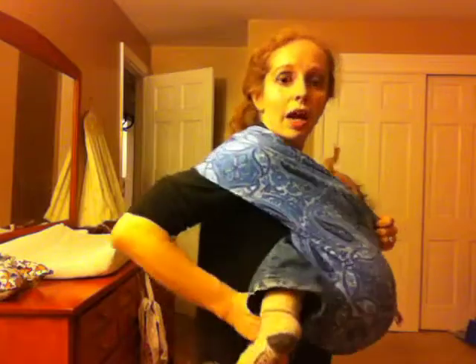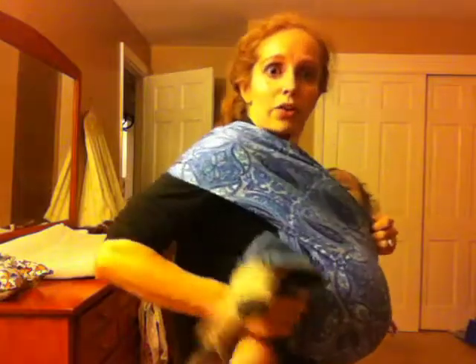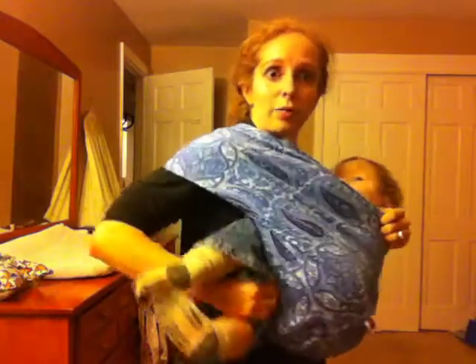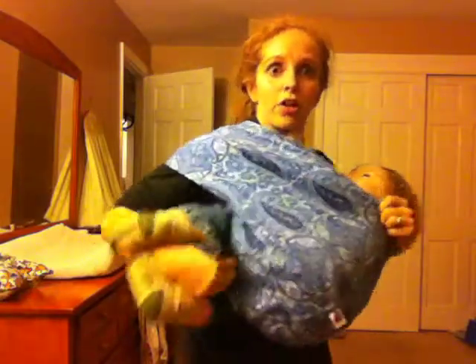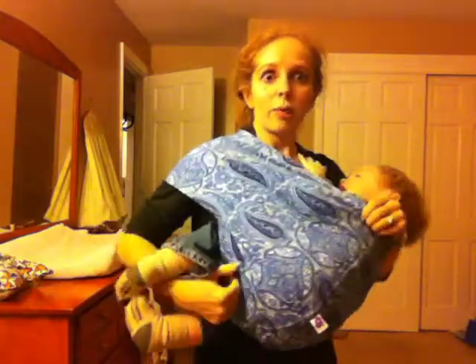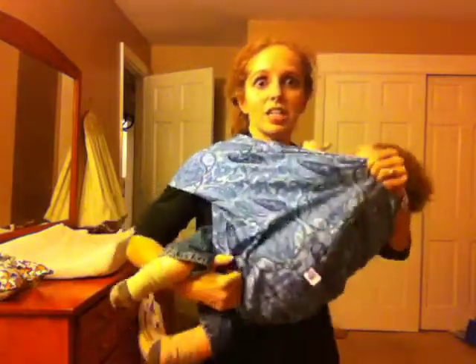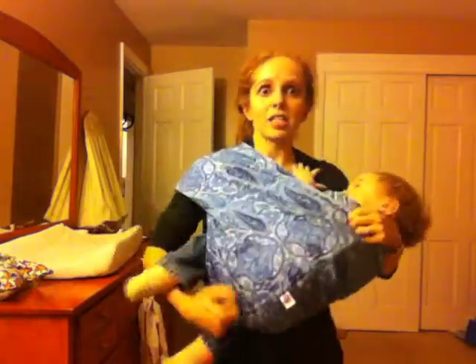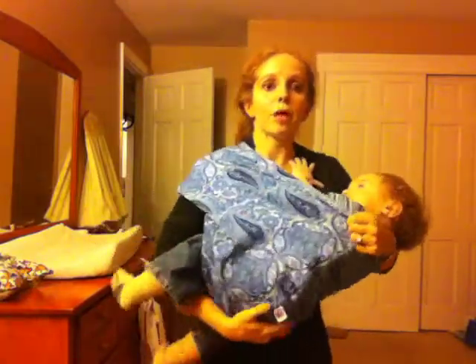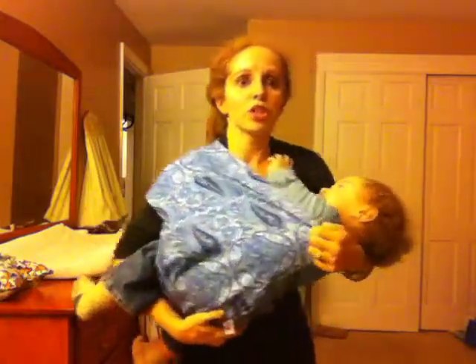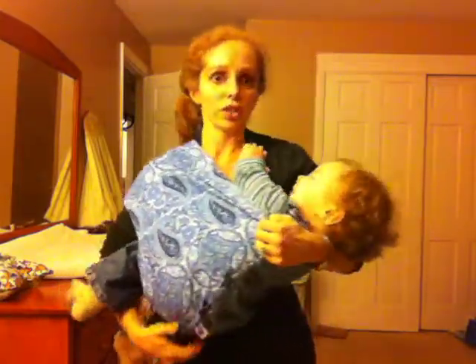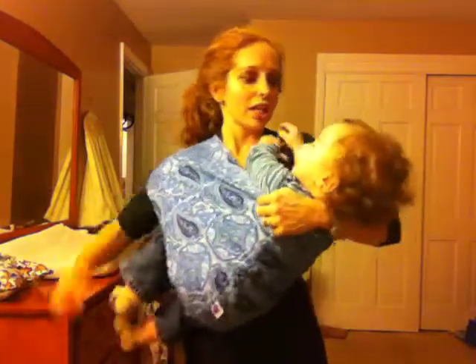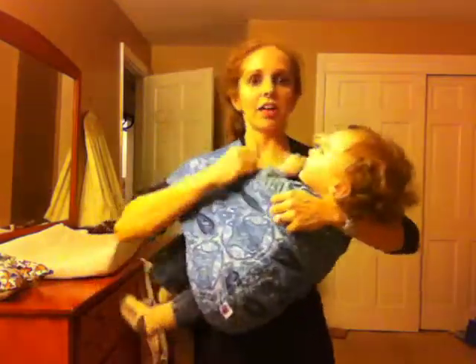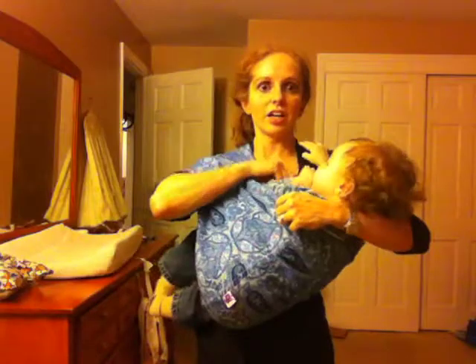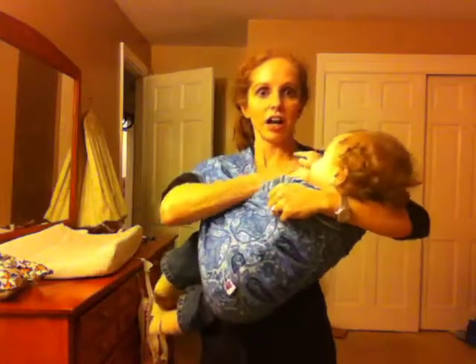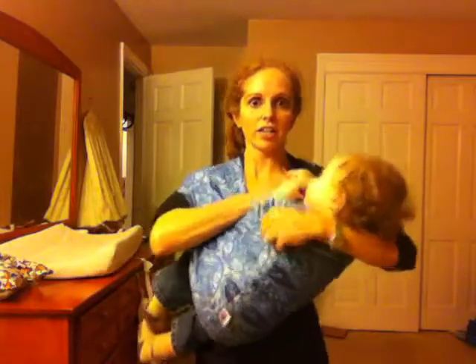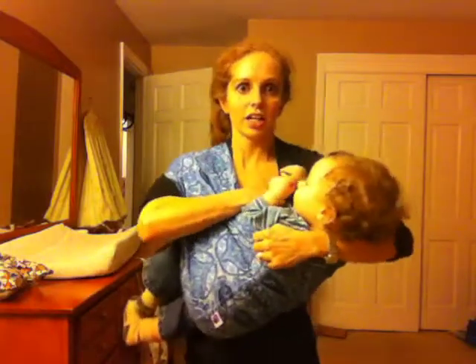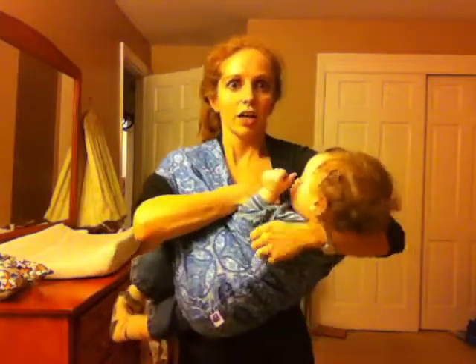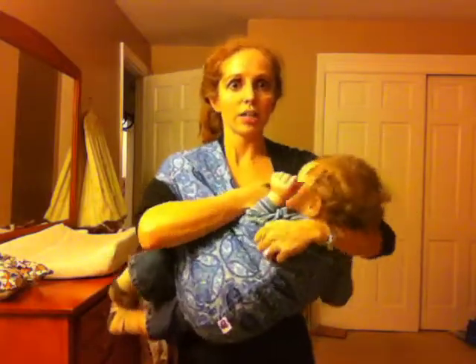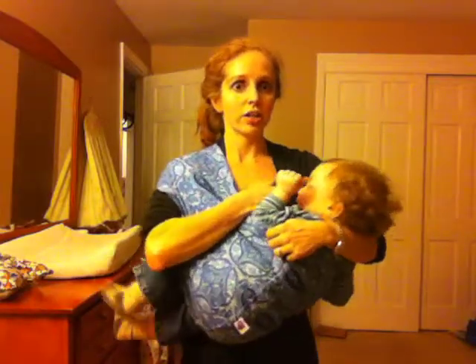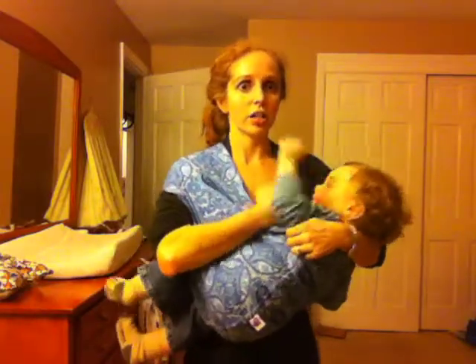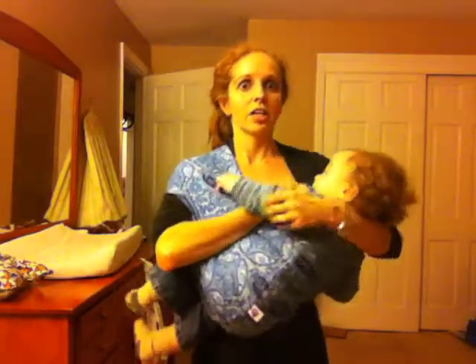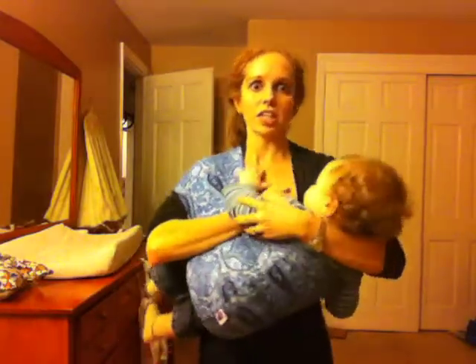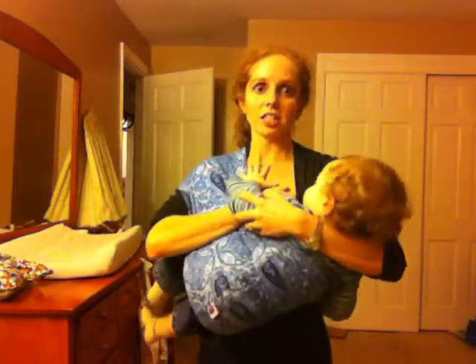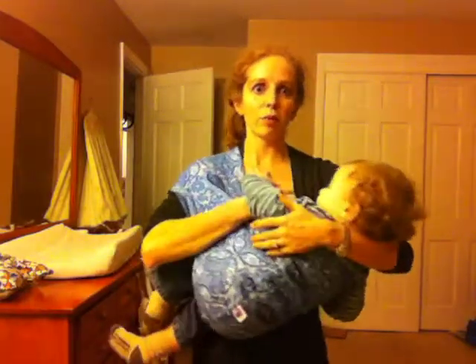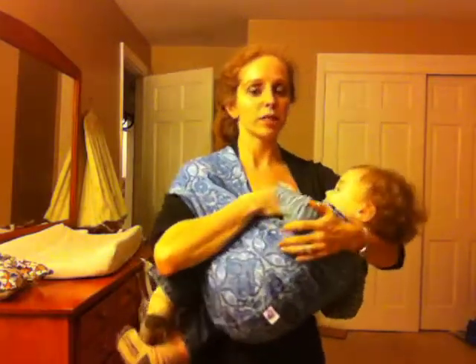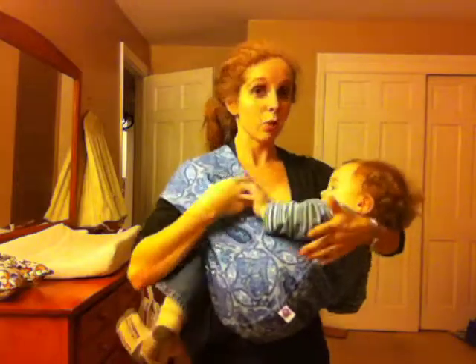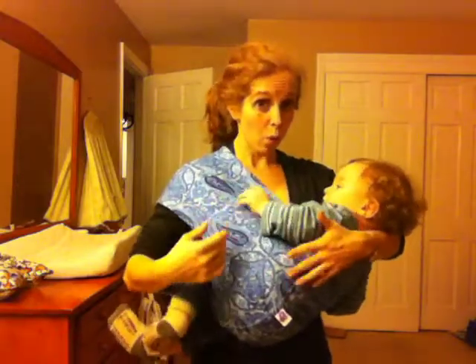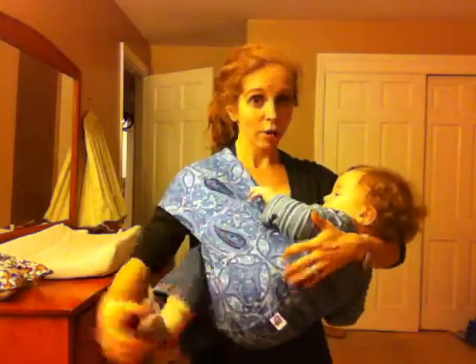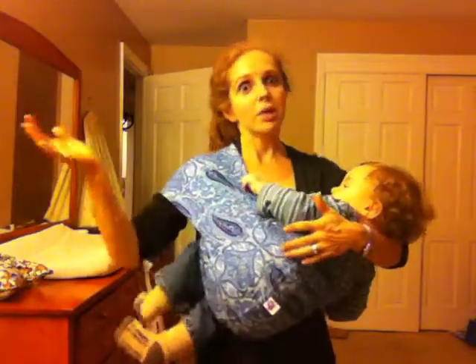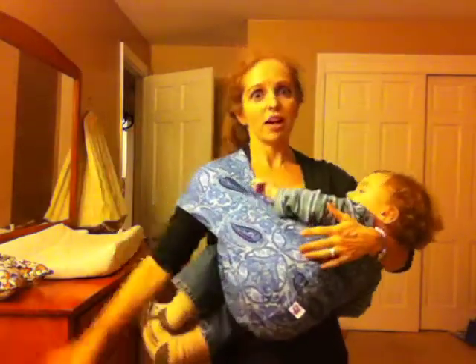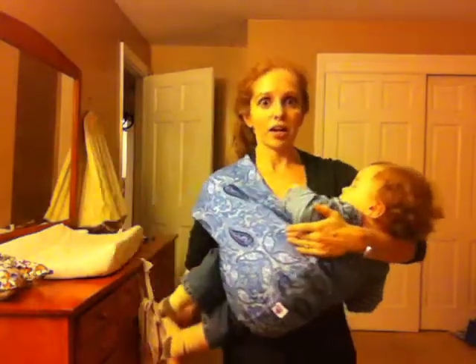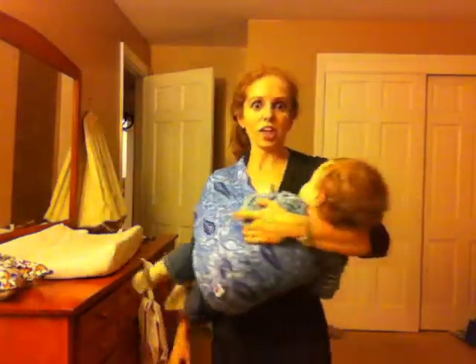I'm going to pull this bottom rail all the way to the back of his knees and the top rail up over his shoulders. Then I could easily get my breast out and nurse him just like this — I would probably still support him with one arm, but at least I'd have one hand free.